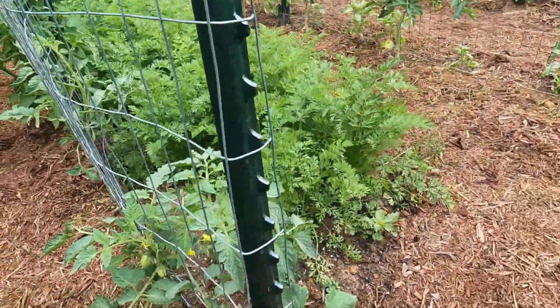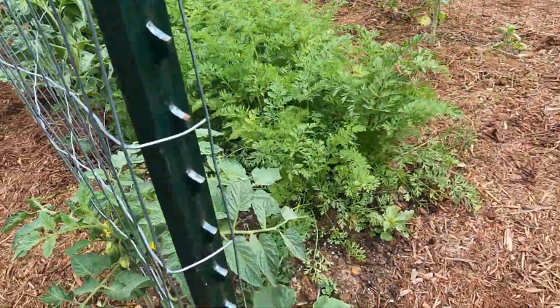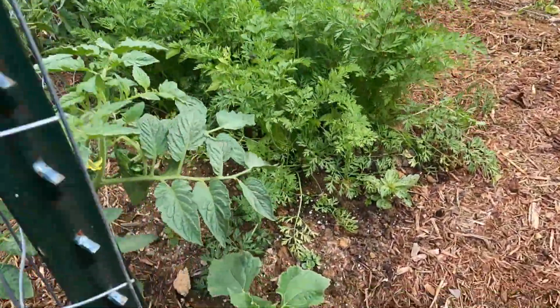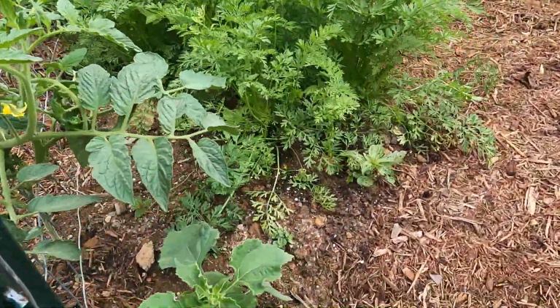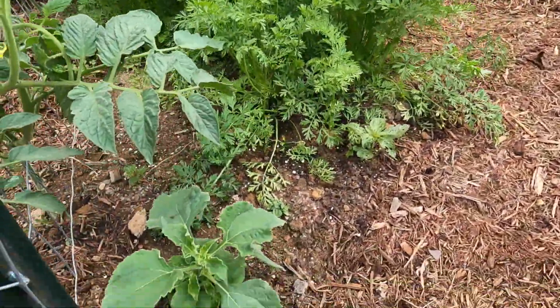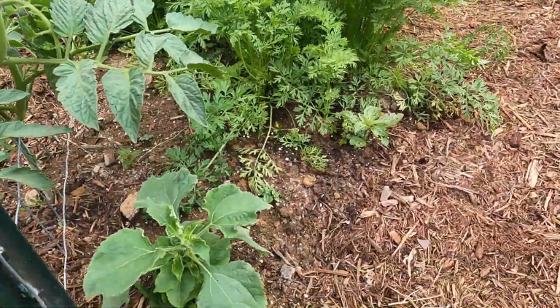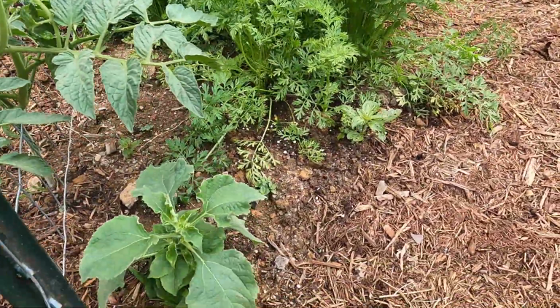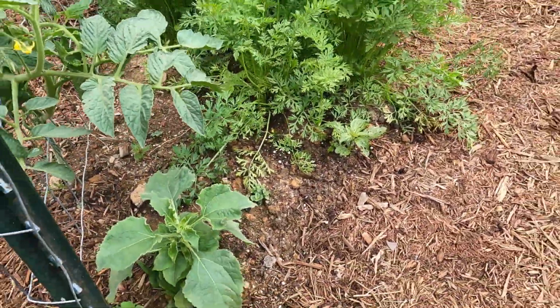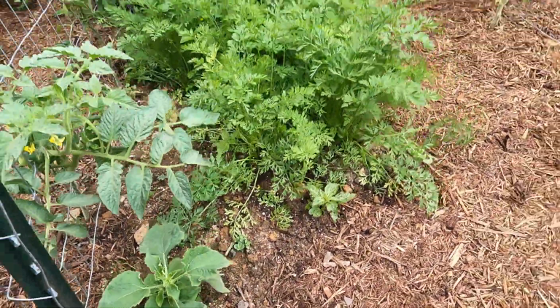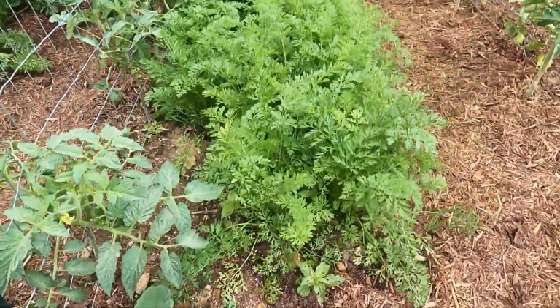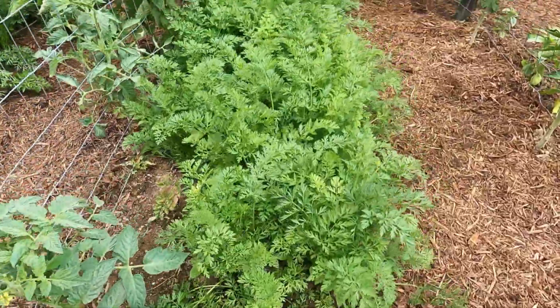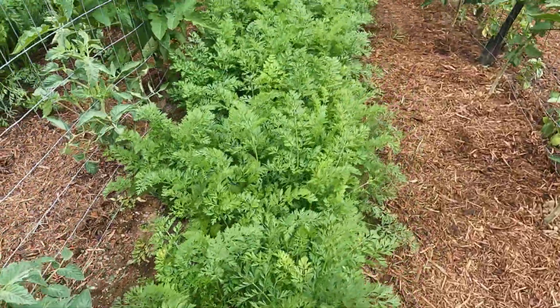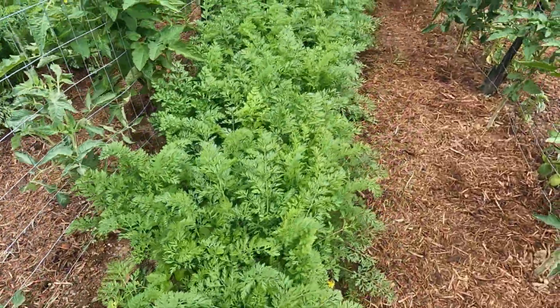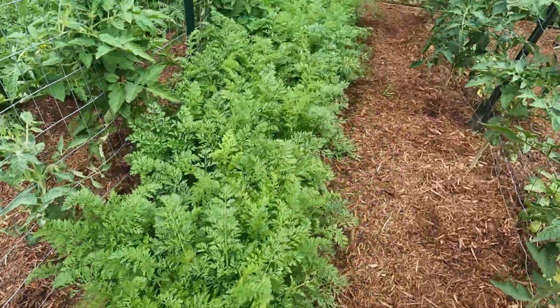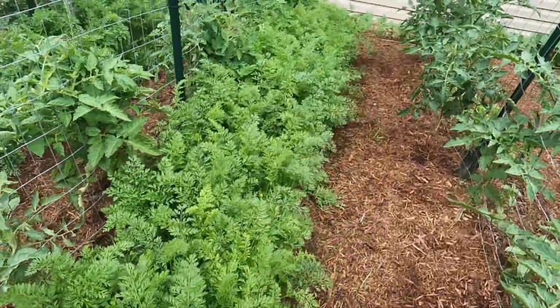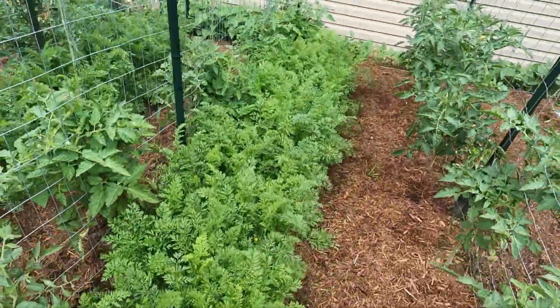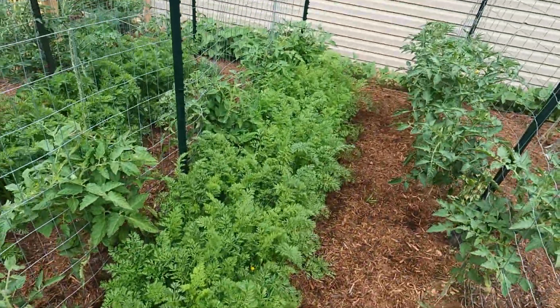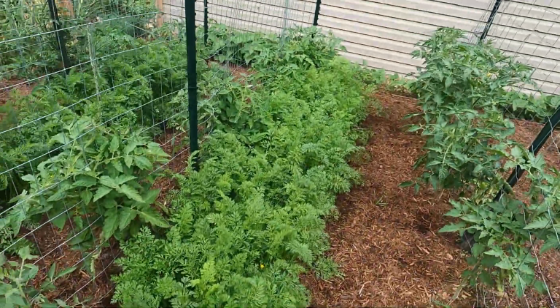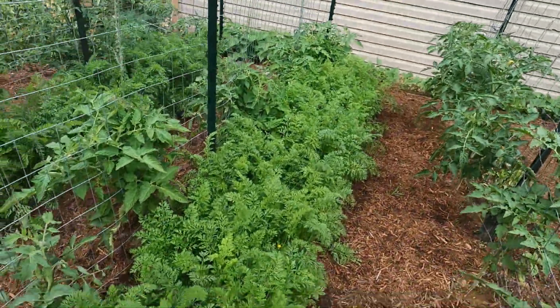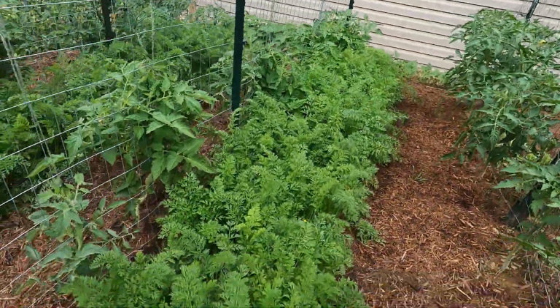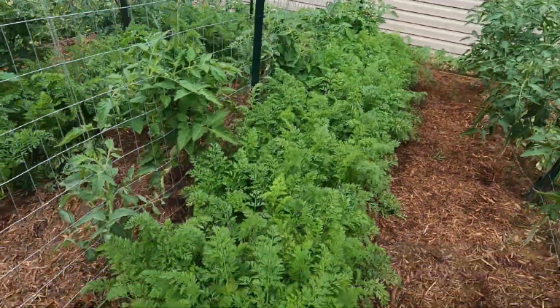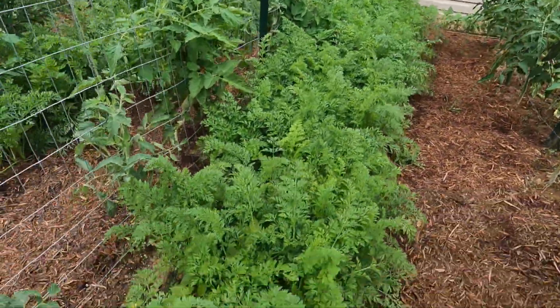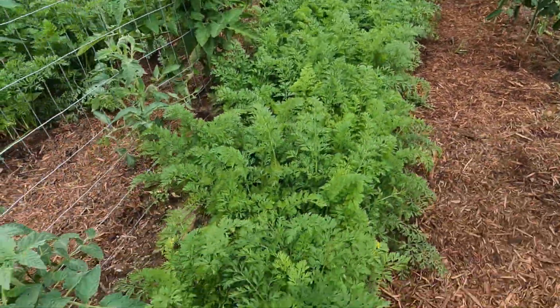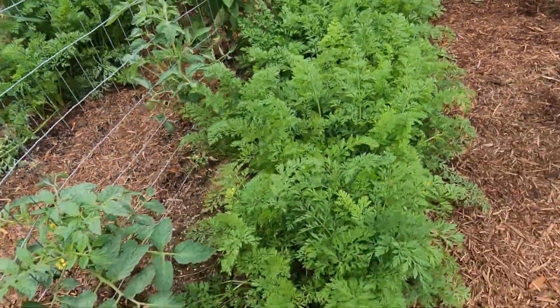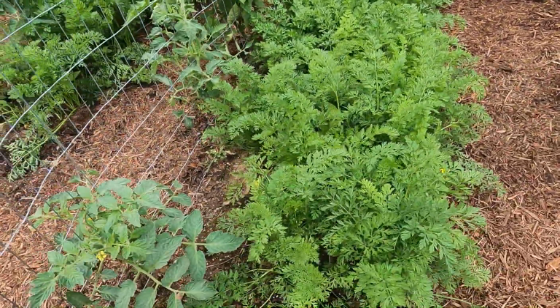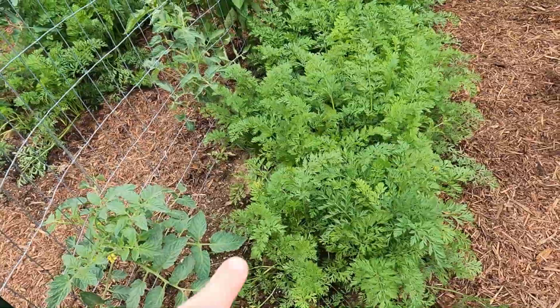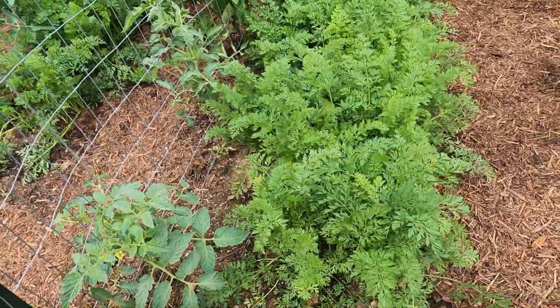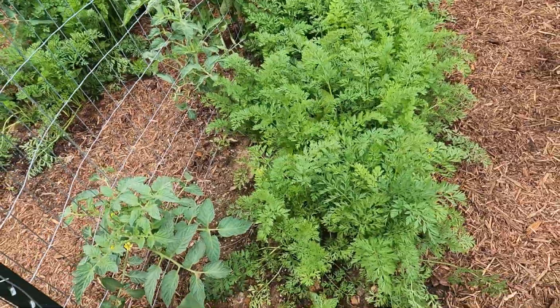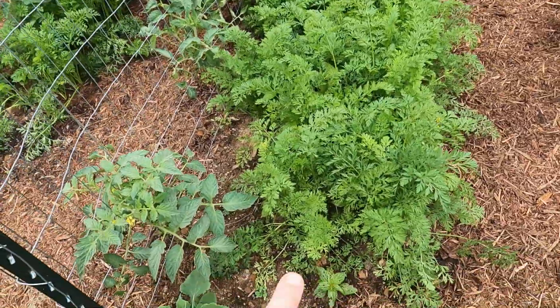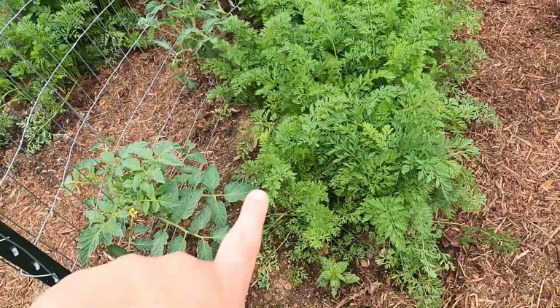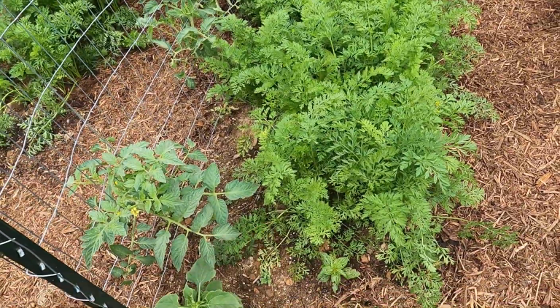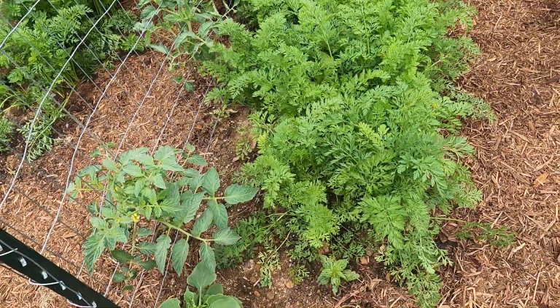I have another Mexican sunflower here on the end. More carrots — I have been harvesting from this carrot bed as well. You can see I've been pulling from the edges.